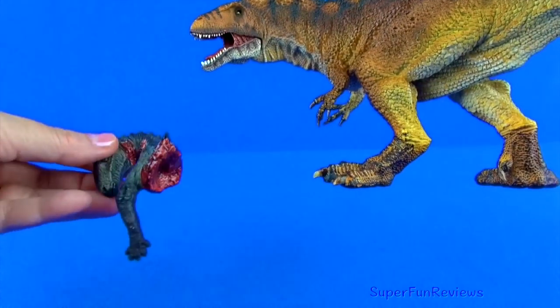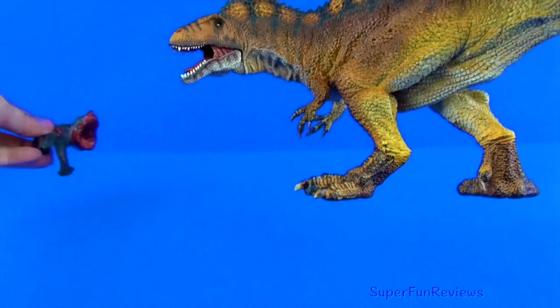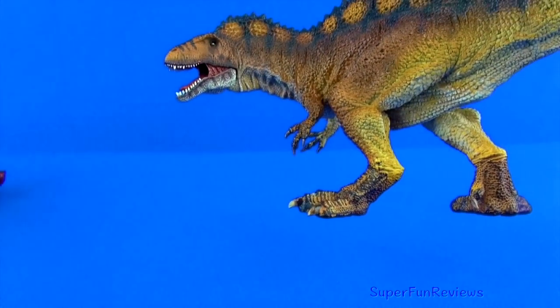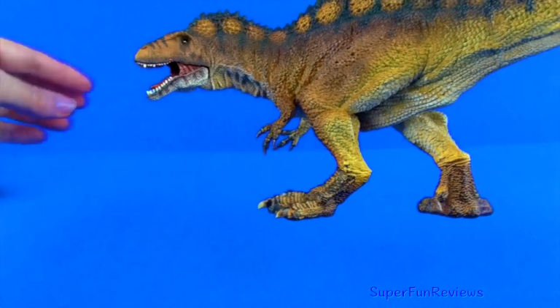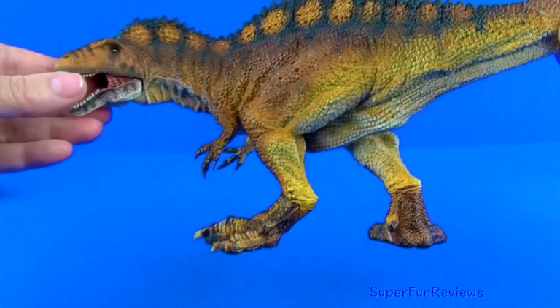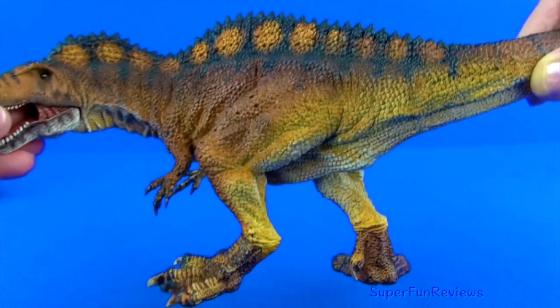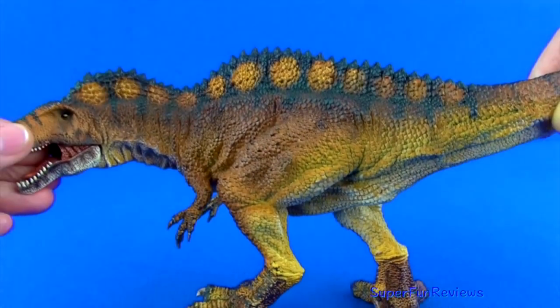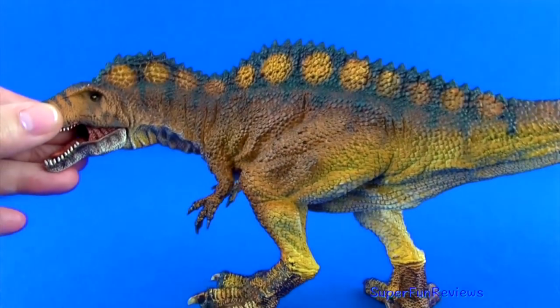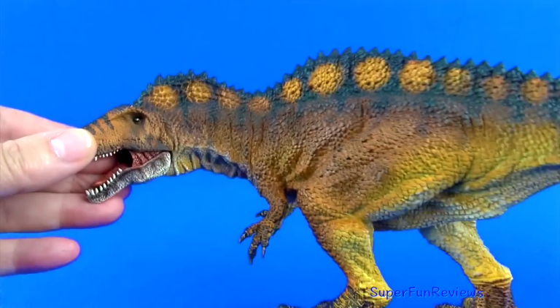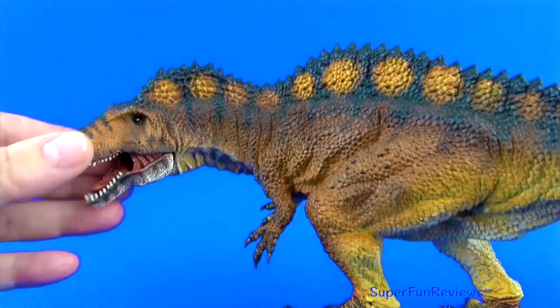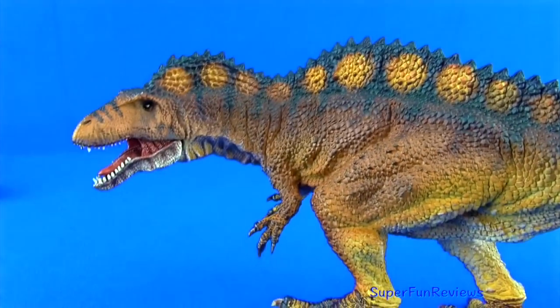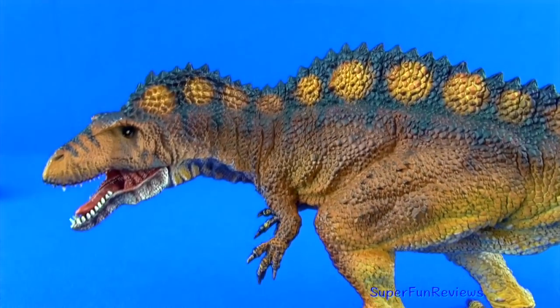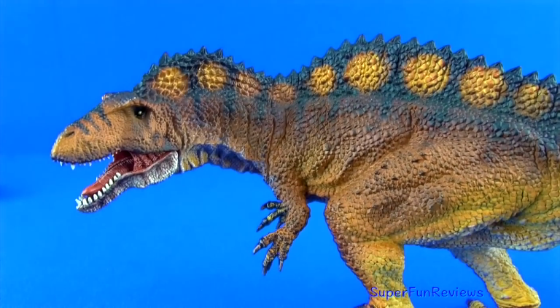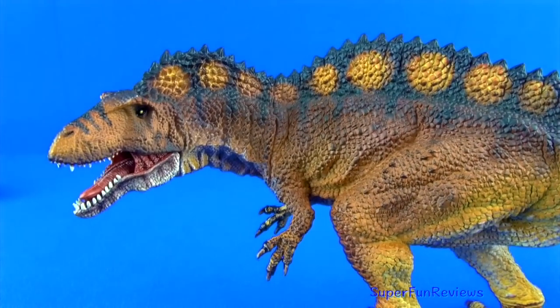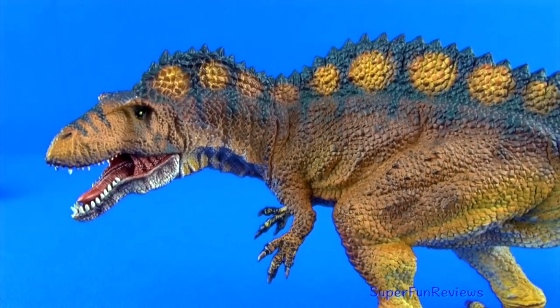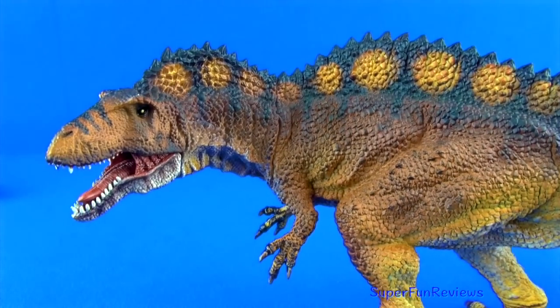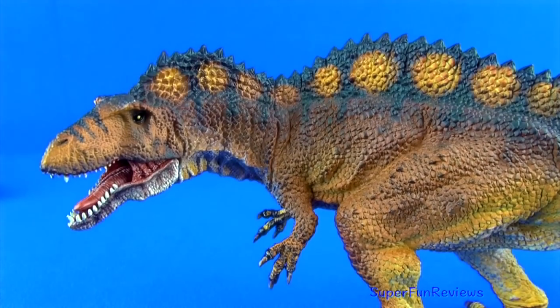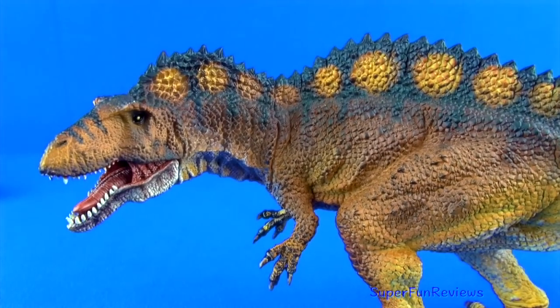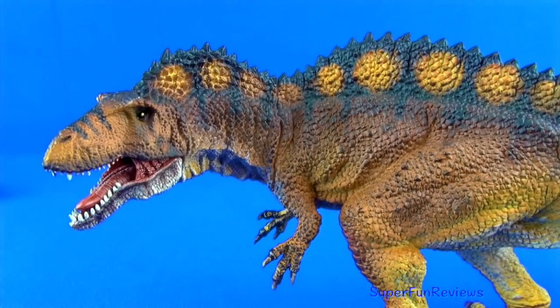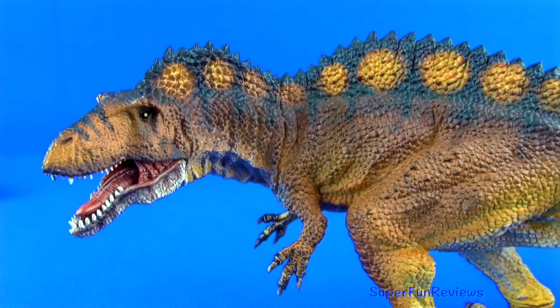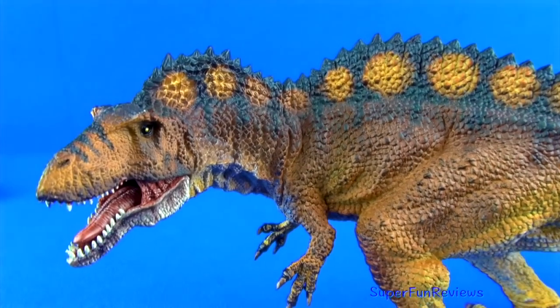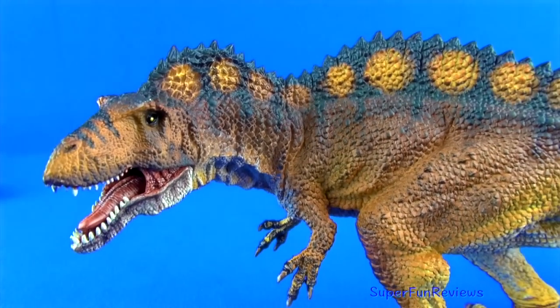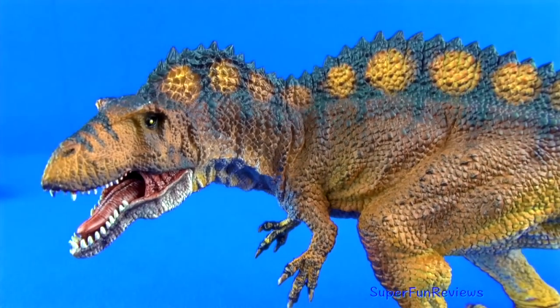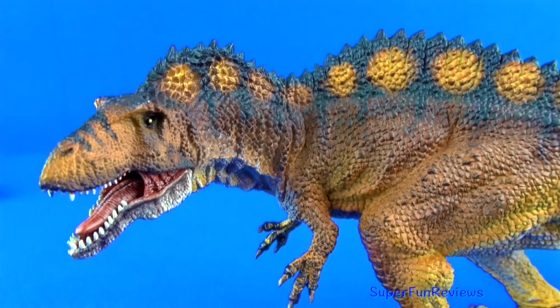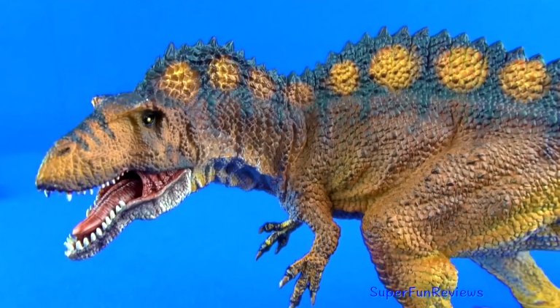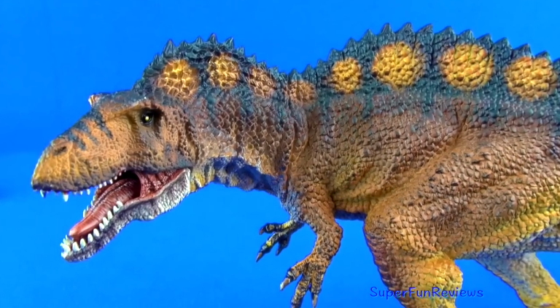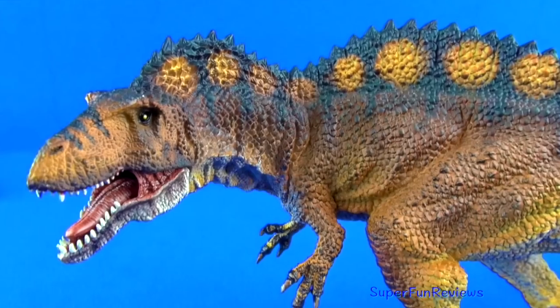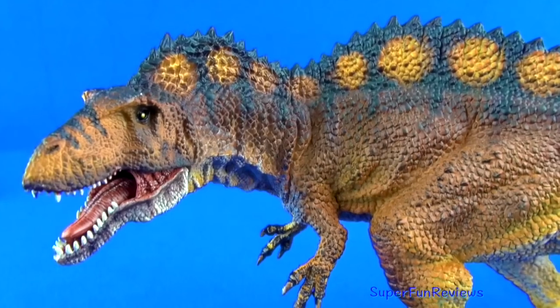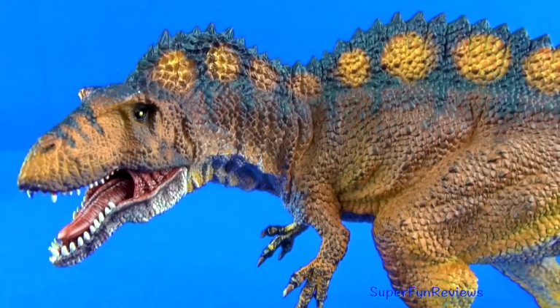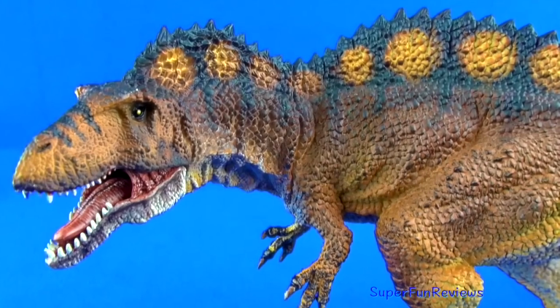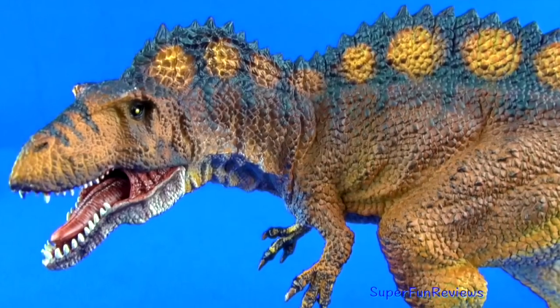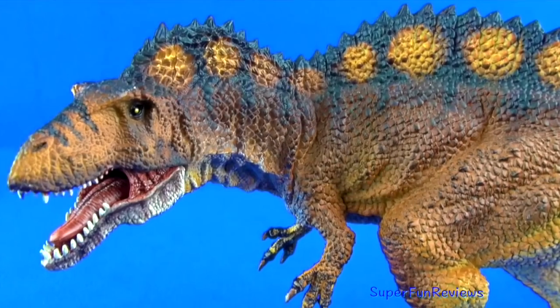The jaw is articulated and inside it is painted in glossy red and pinkish tones with a ribbed palette. There are 68 thin sharp serrated teeth with the upper teeth forming an overbite.